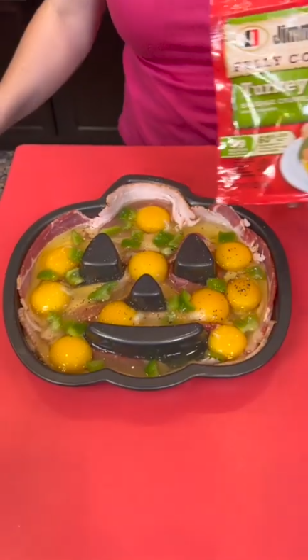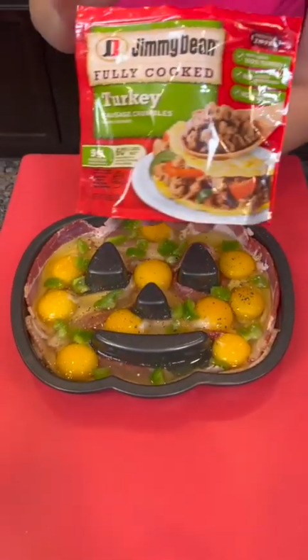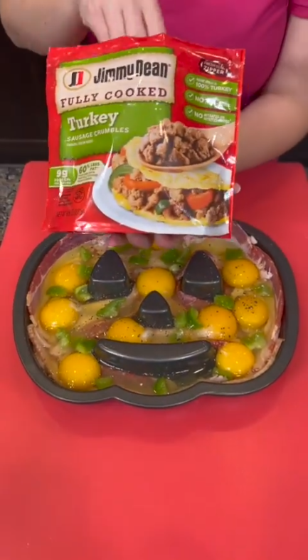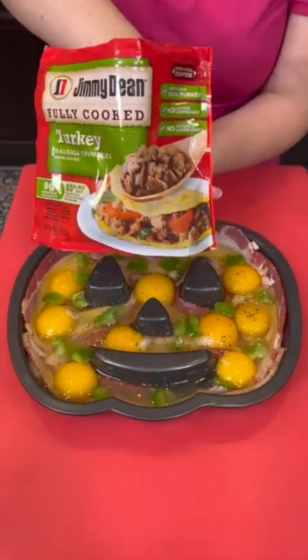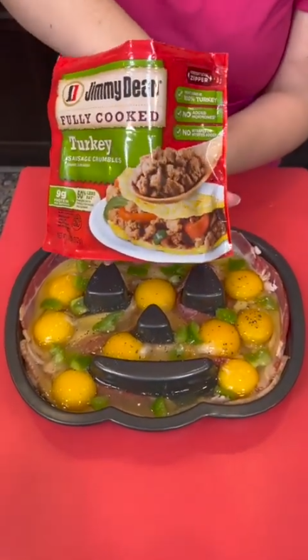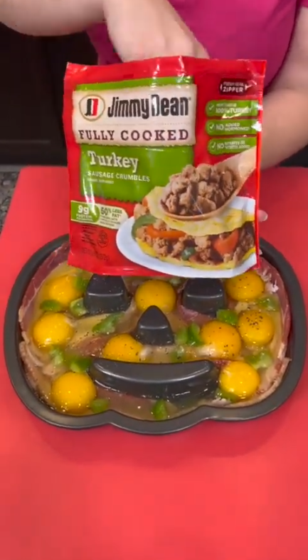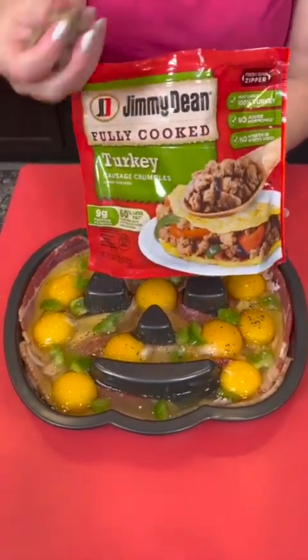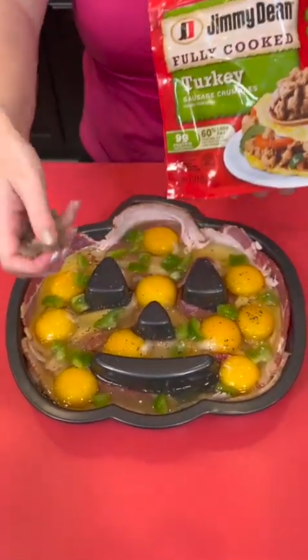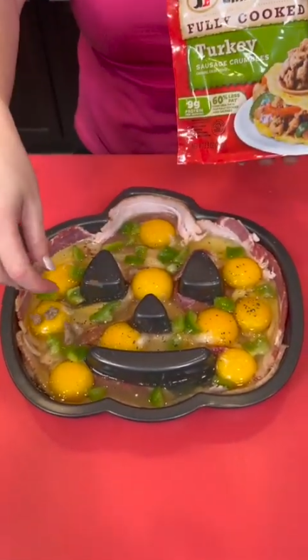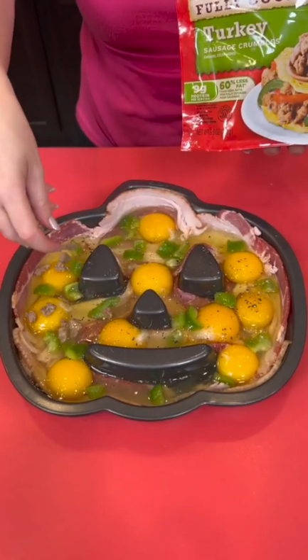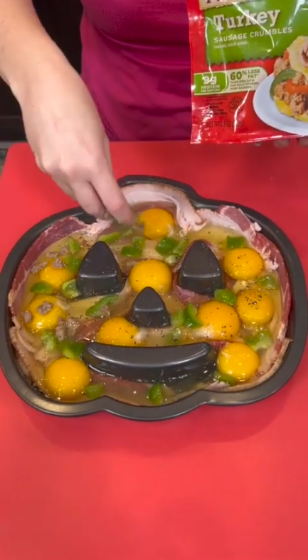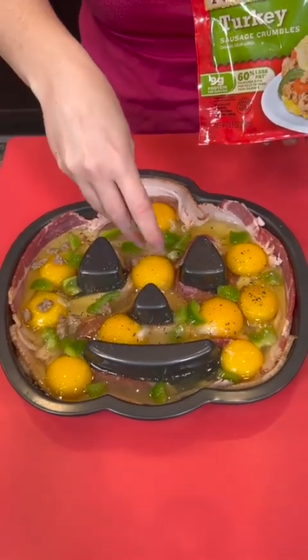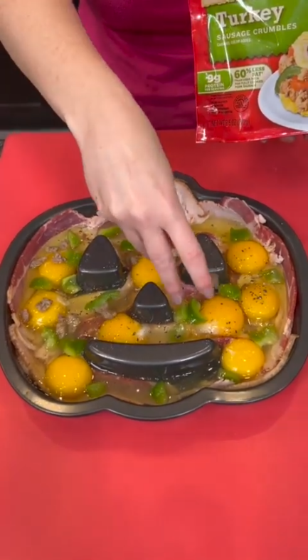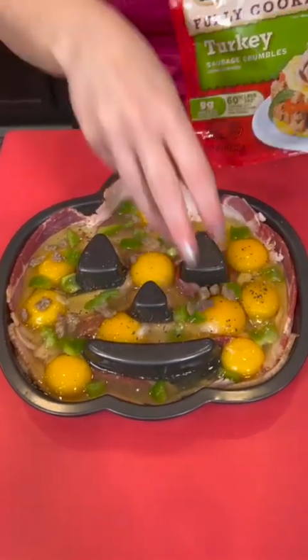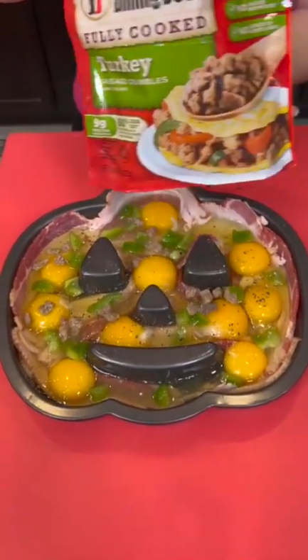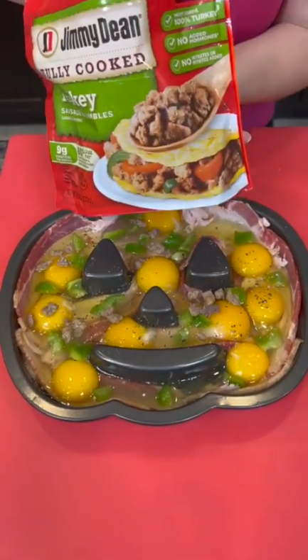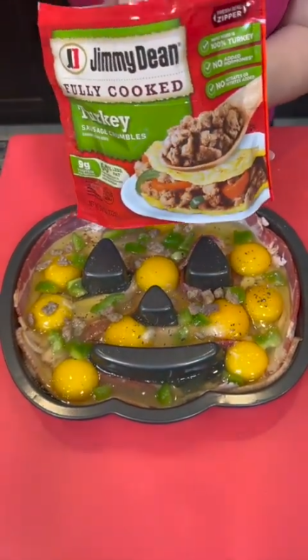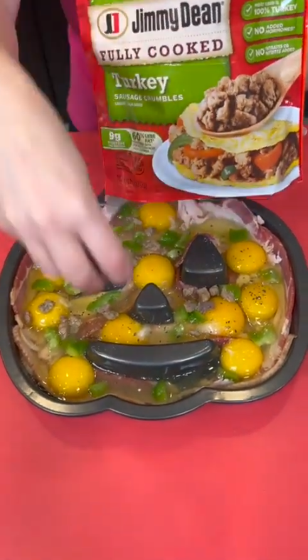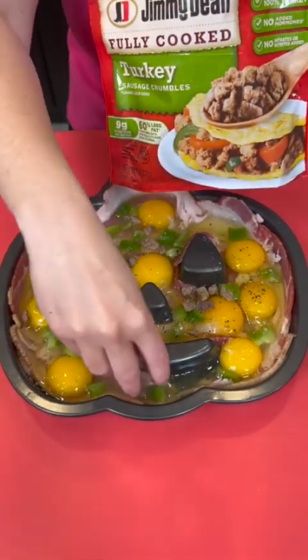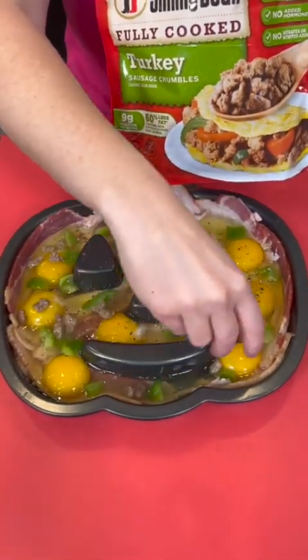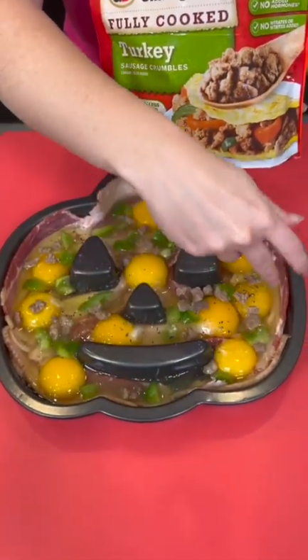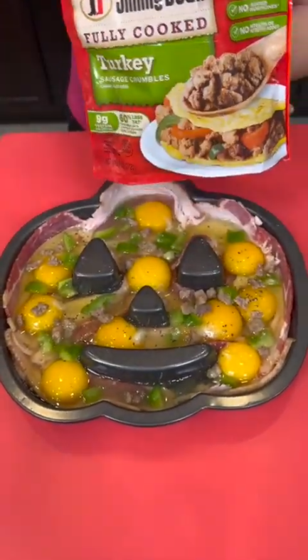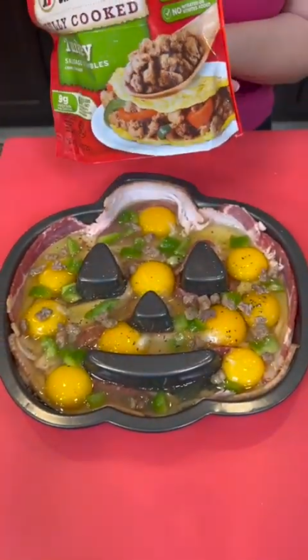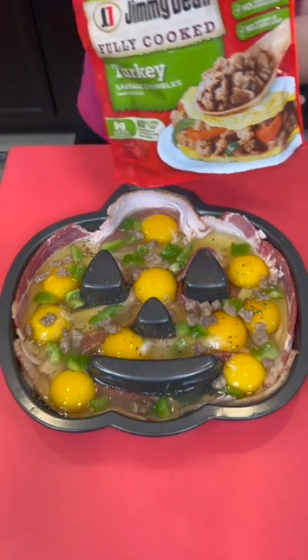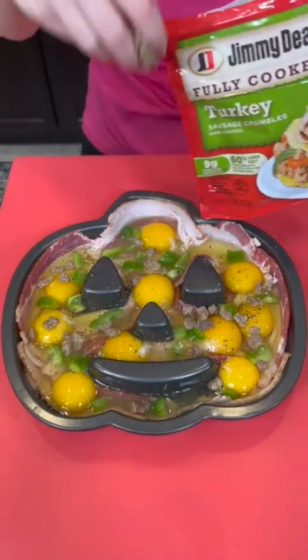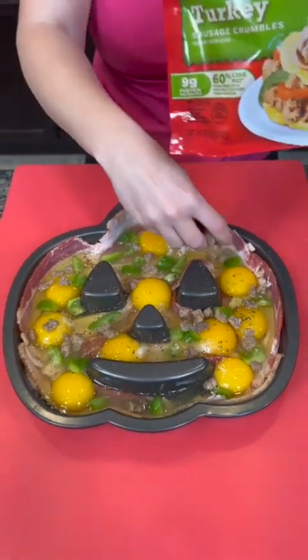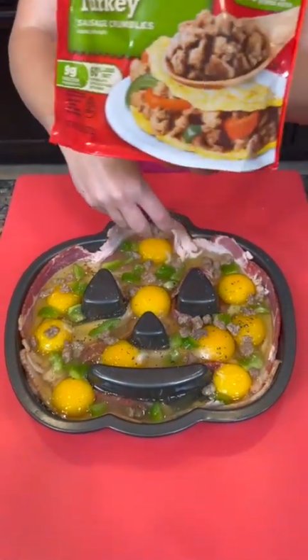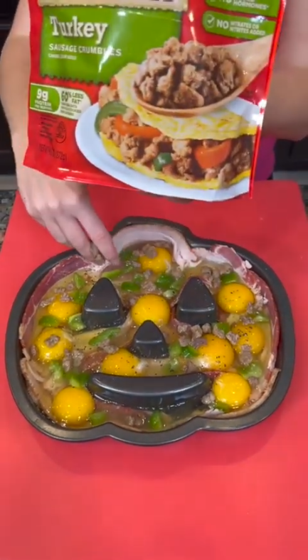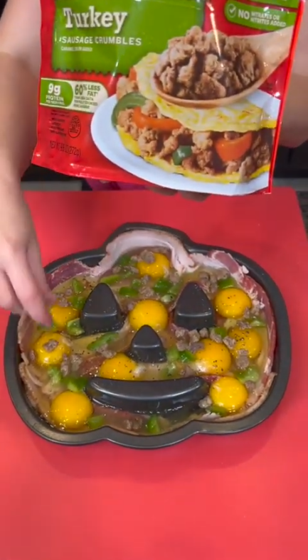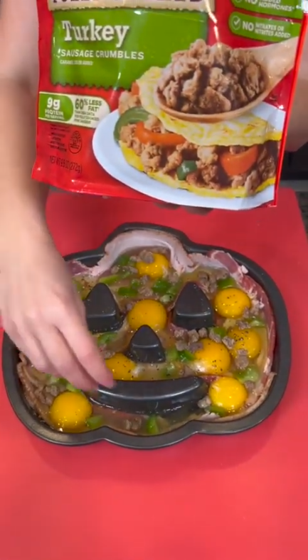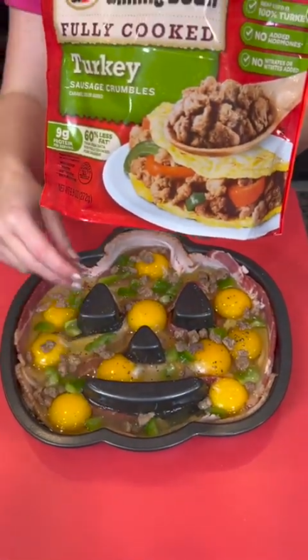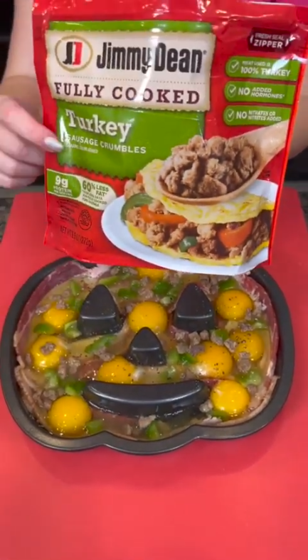Now we're going to top that with some turkey sausage crumbles. I like turkey sausage — it tastes just as good as regular sausage, but what do you think? Would you just use pork sausage? This one's a little bit lighter and healthier, so that's why we've chosen it.